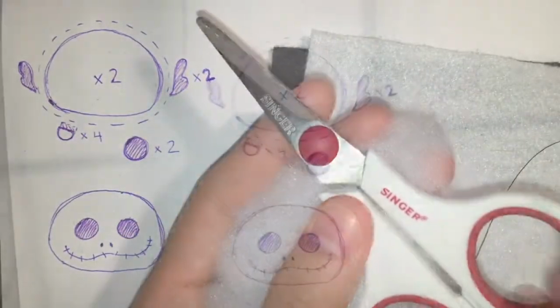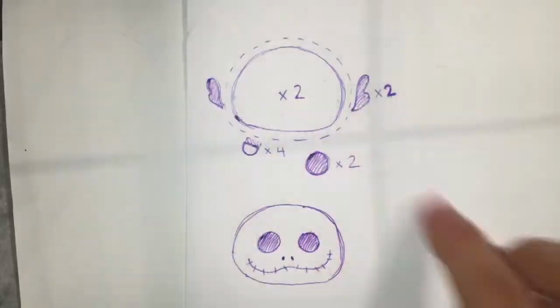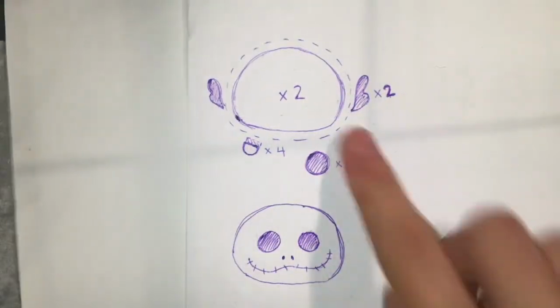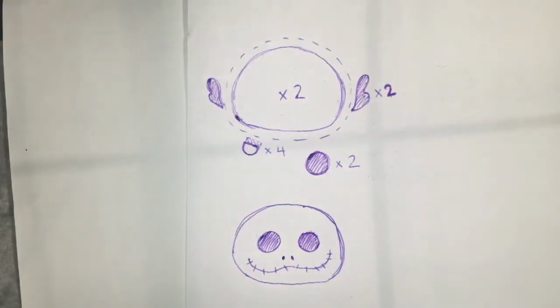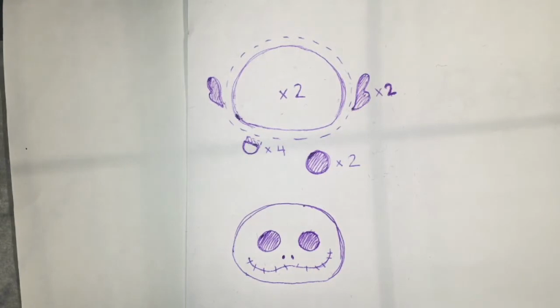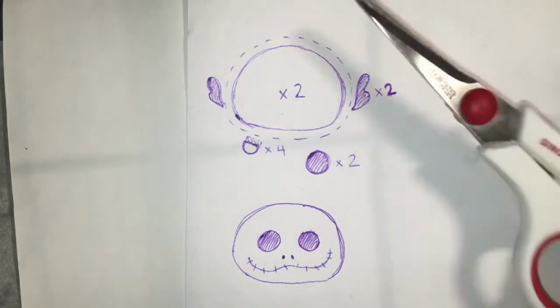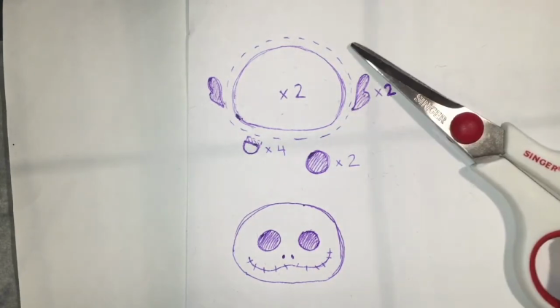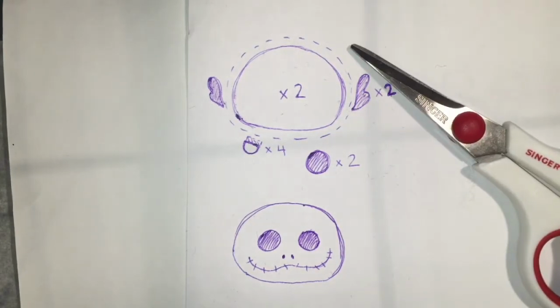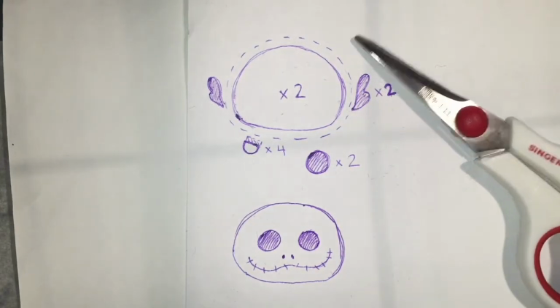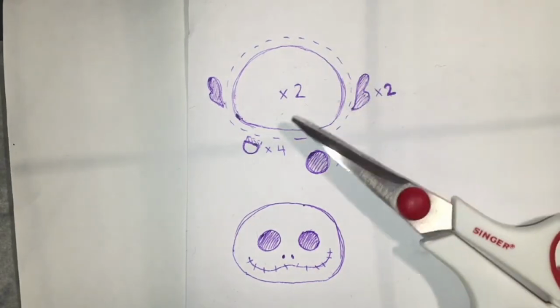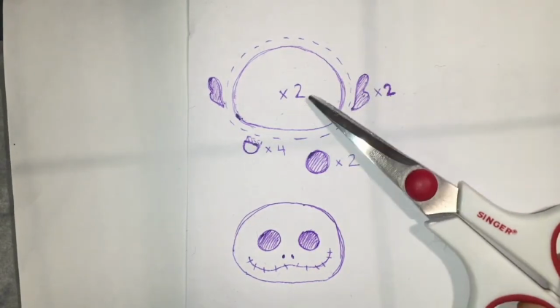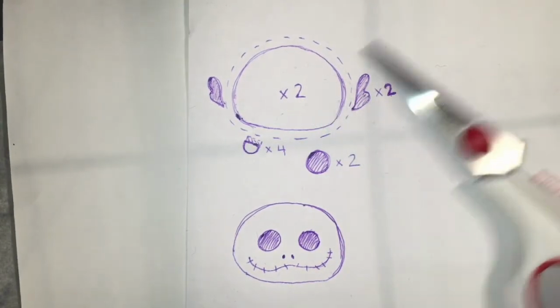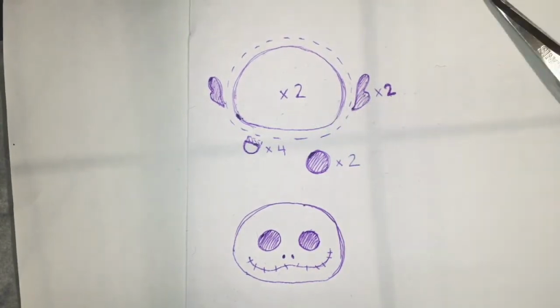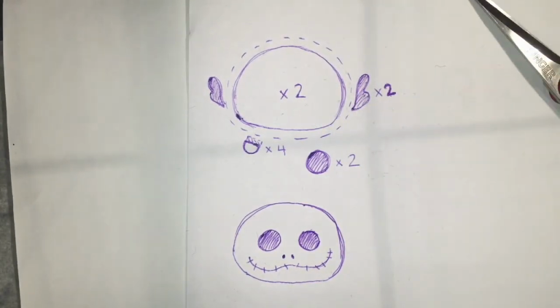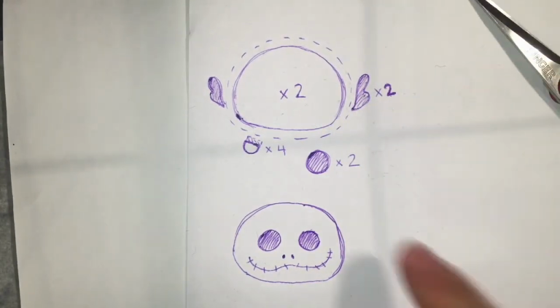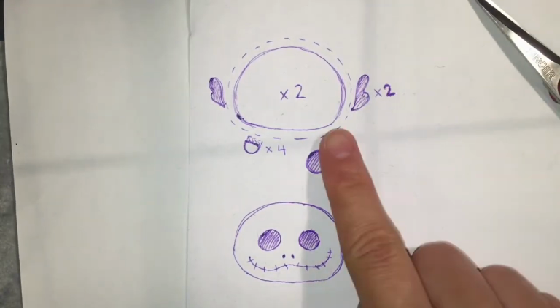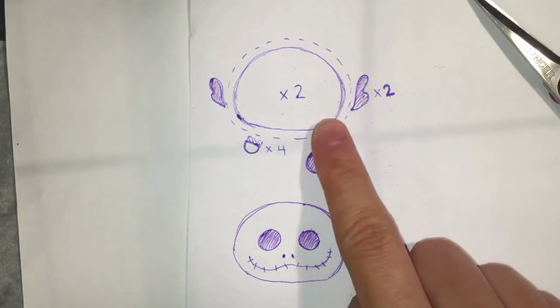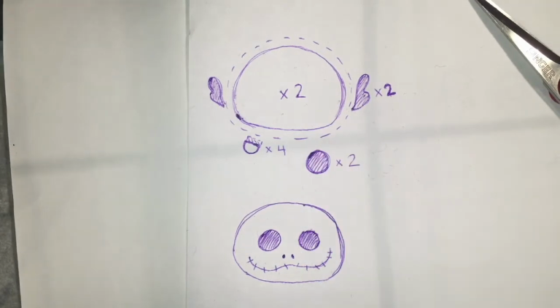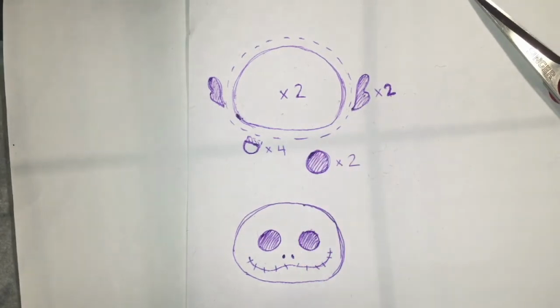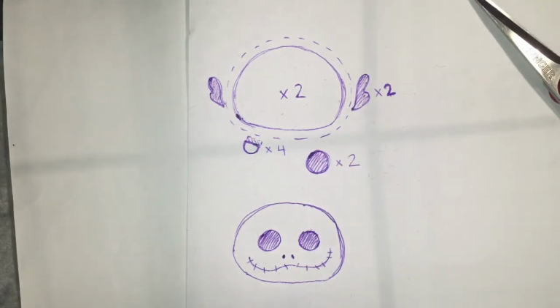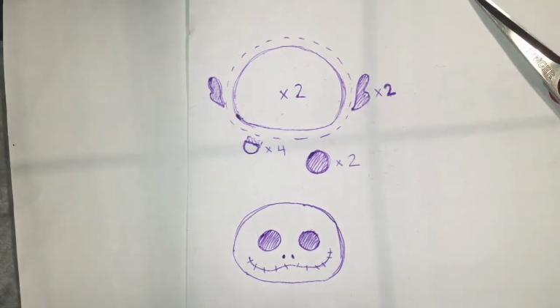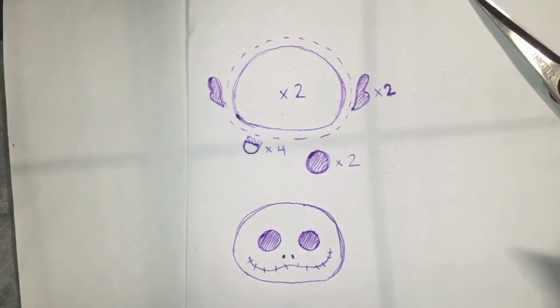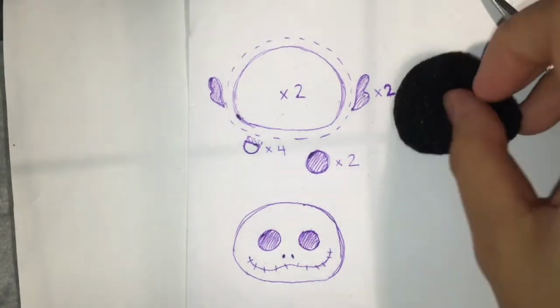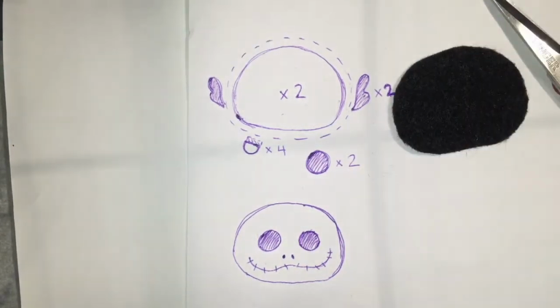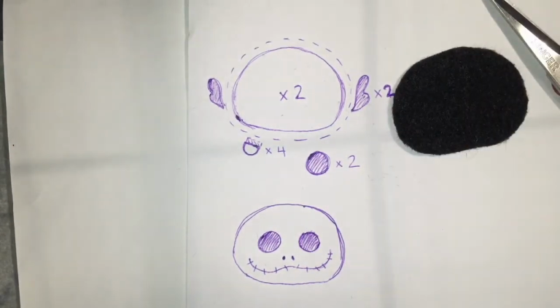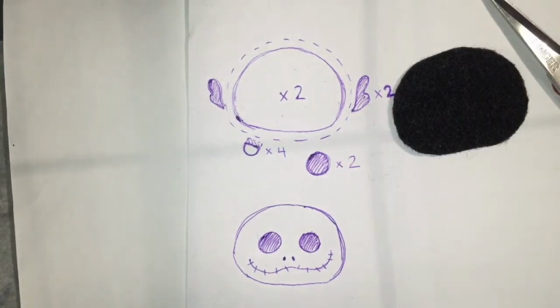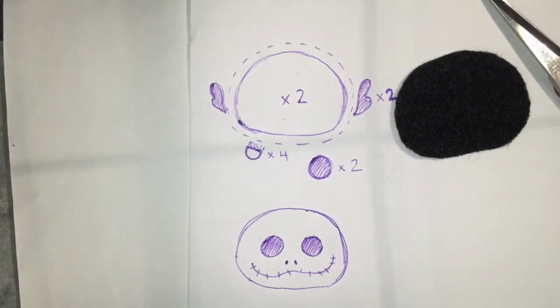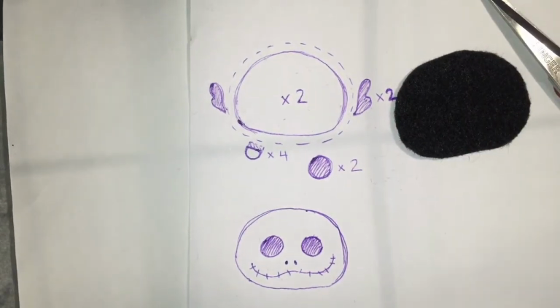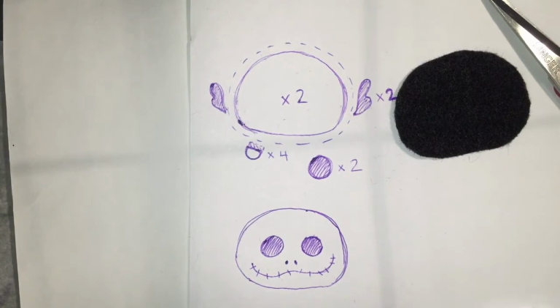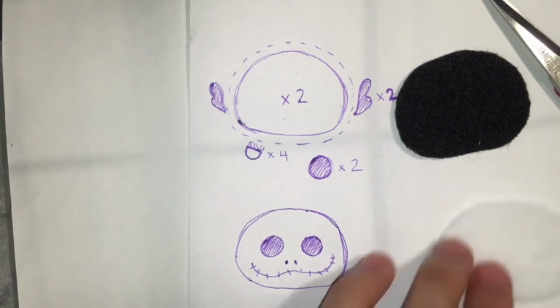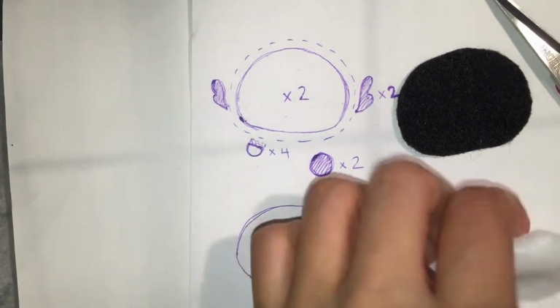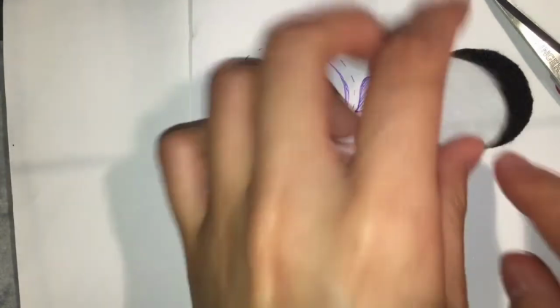You'll want to start by copying this pattern down and then cutting out all the necessary pieces. You will need two body pieces — one in white felt and one in black felt. Alternatively, if you only have white felt you can make two in white and it will be fine.